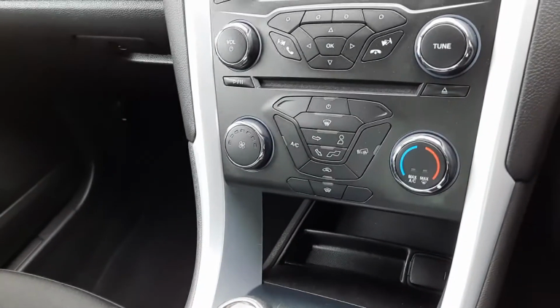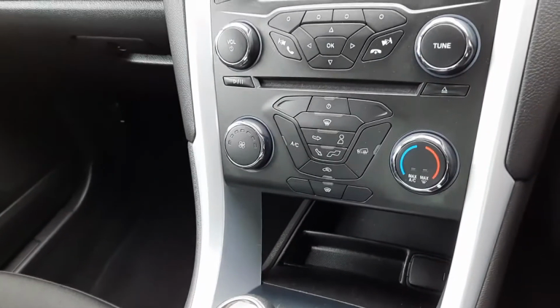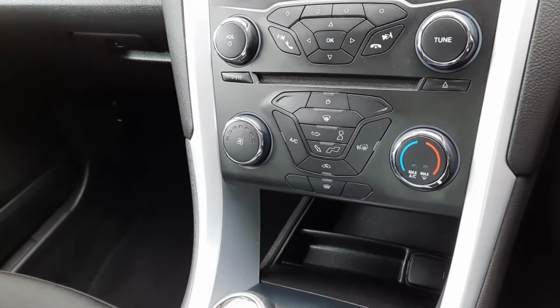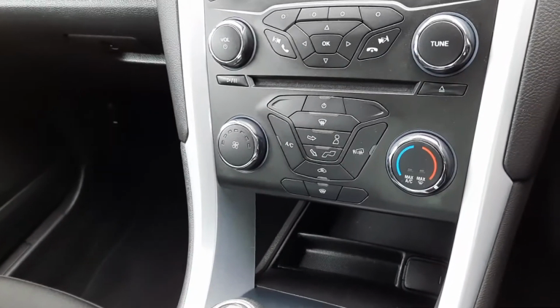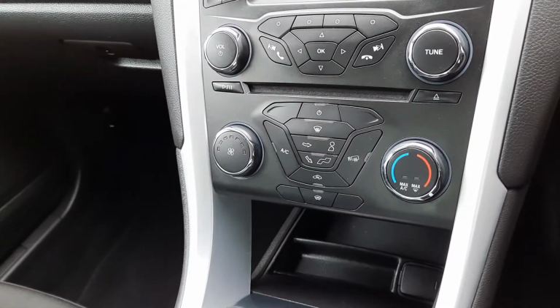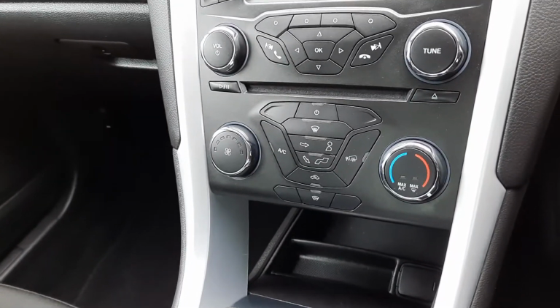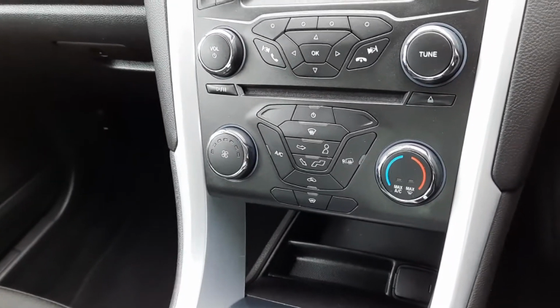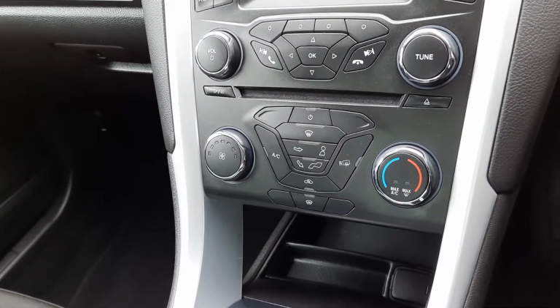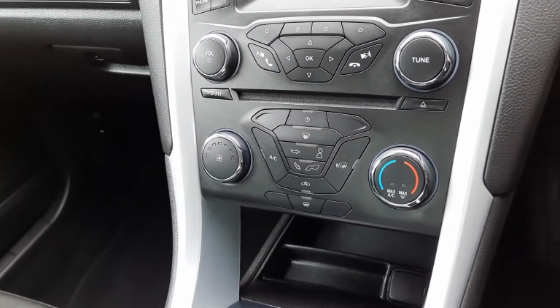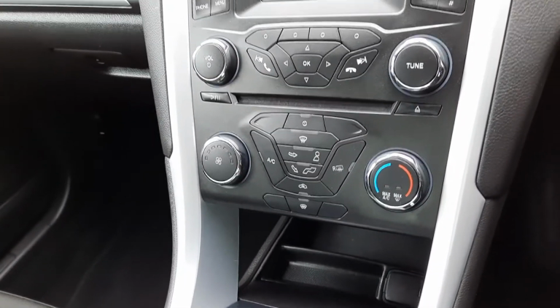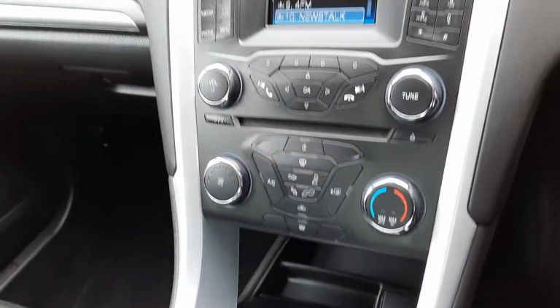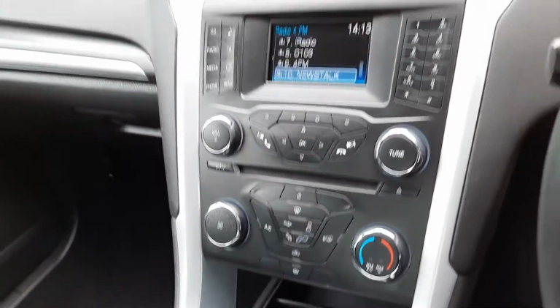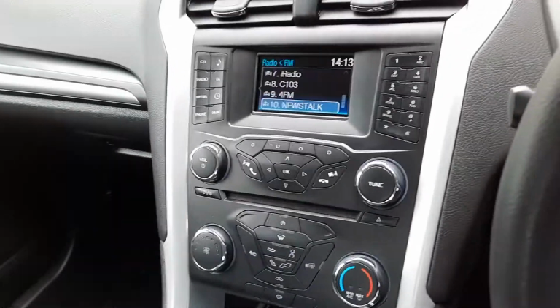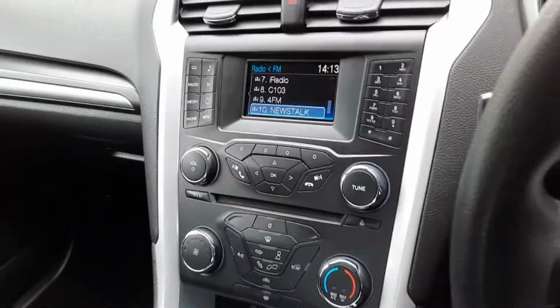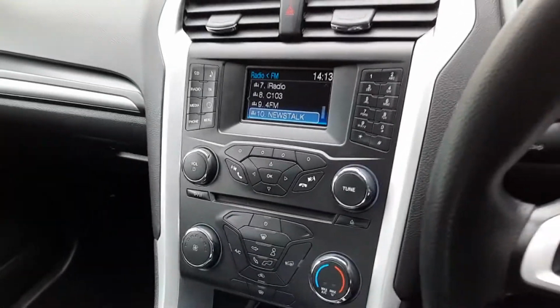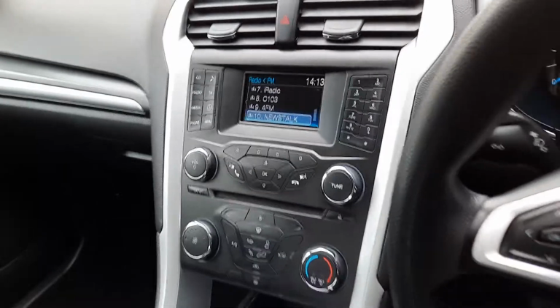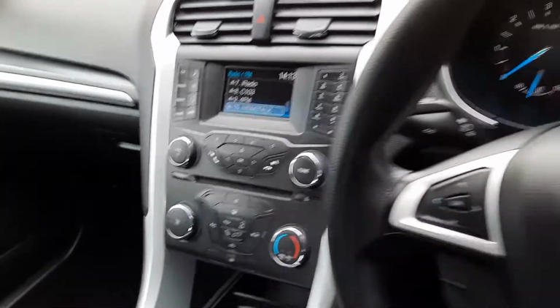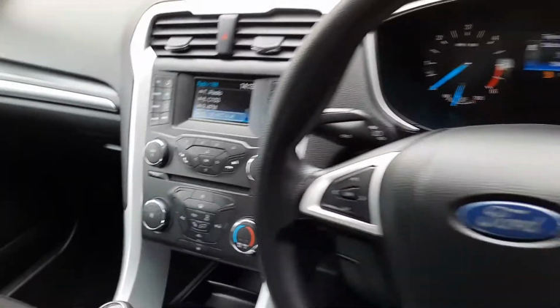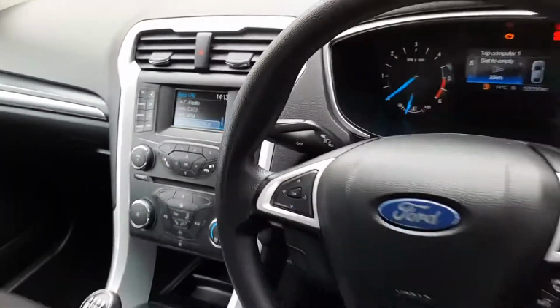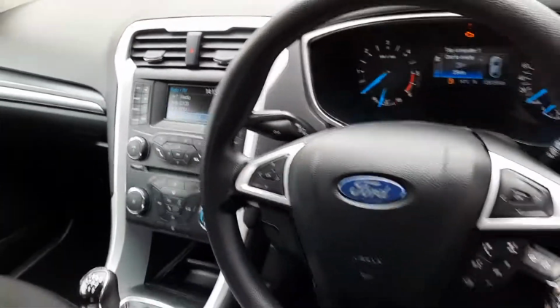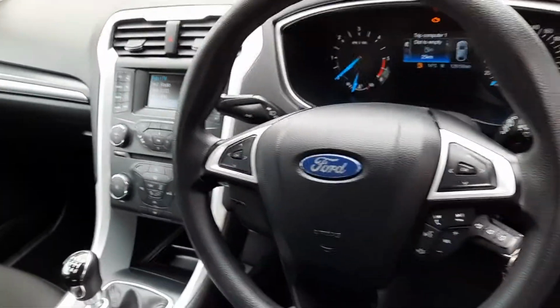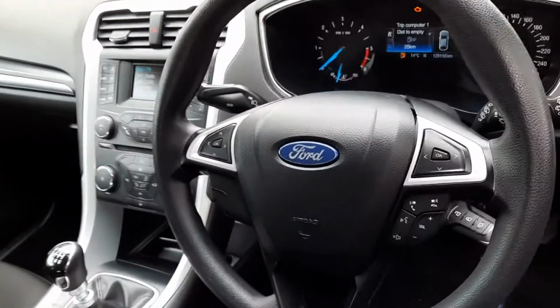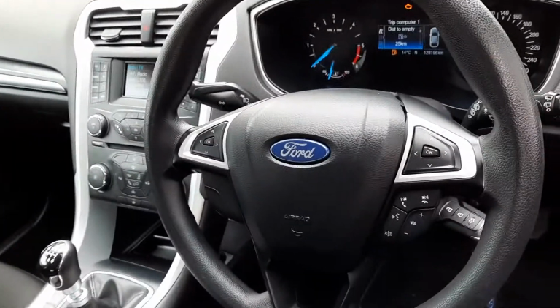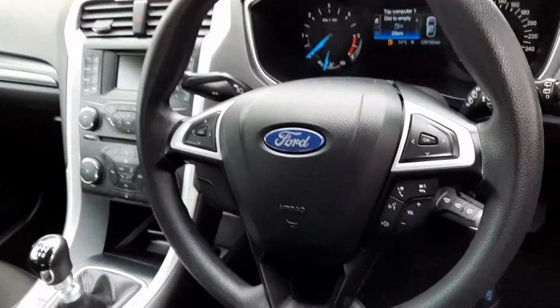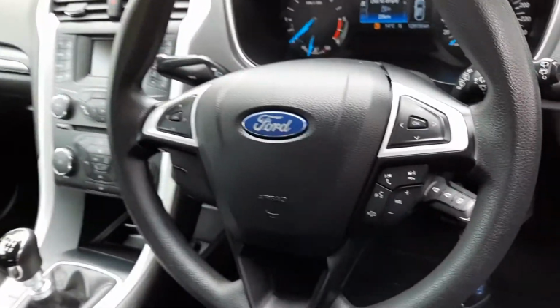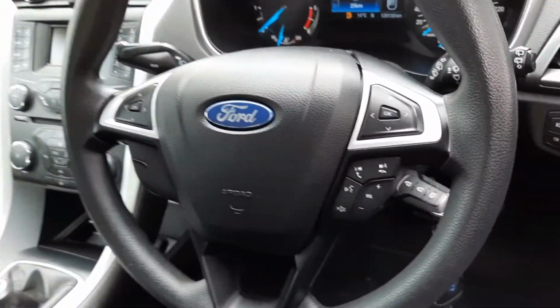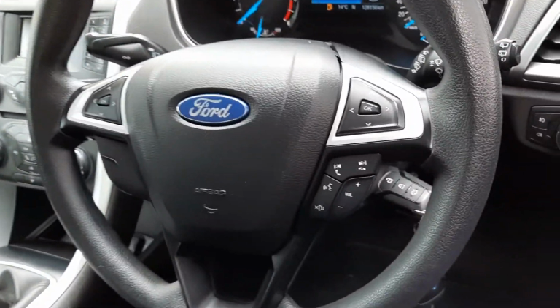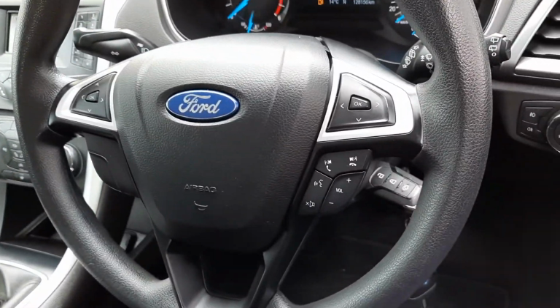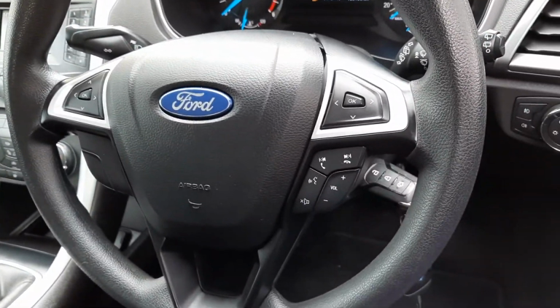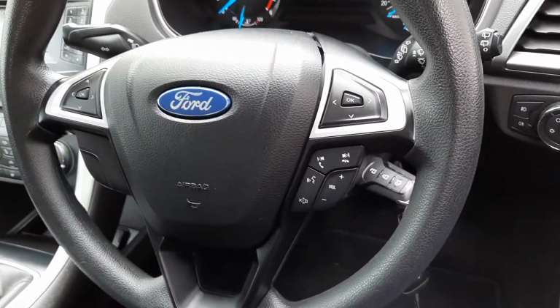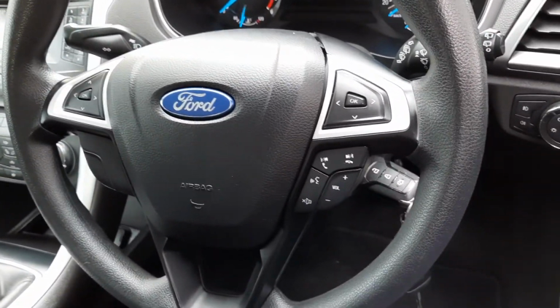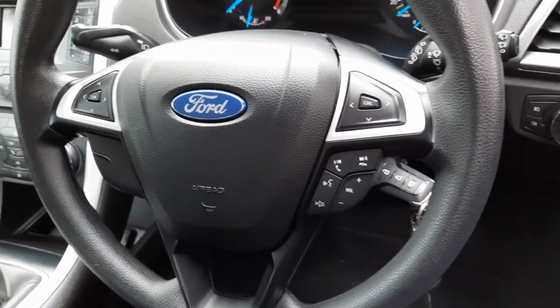Up here we have heated windscreen, air conditioning, CD player, and Bluetooth as well. Multi-function steering wheel with radio and phone controls here.